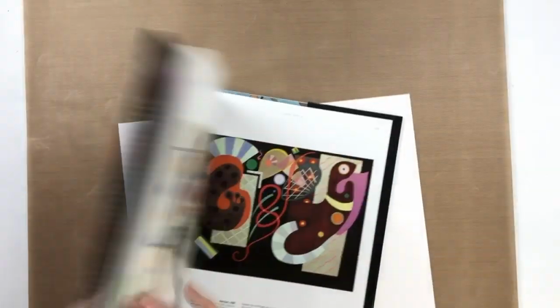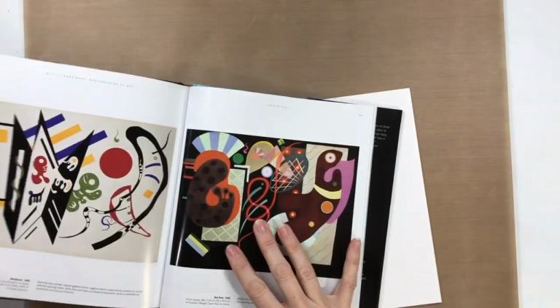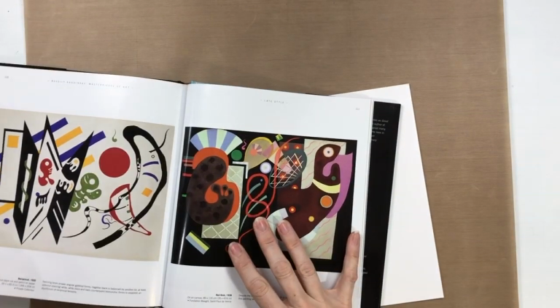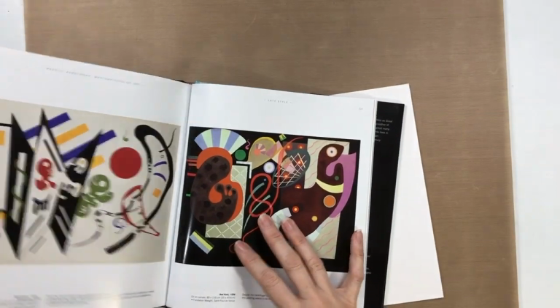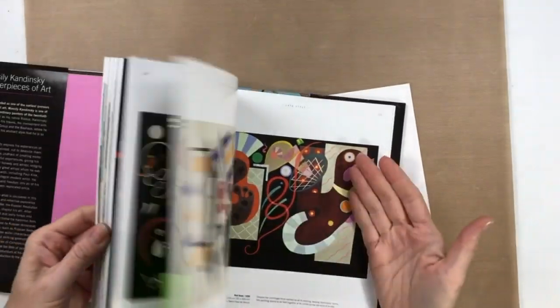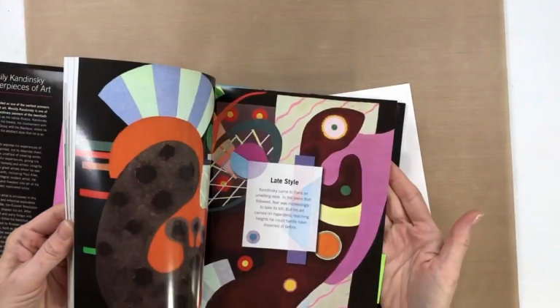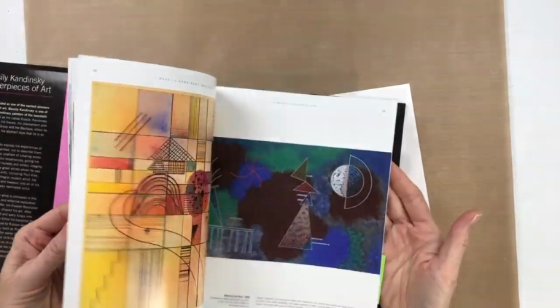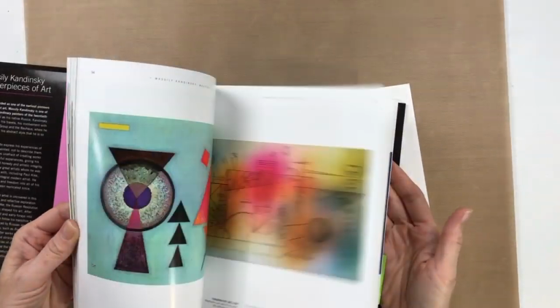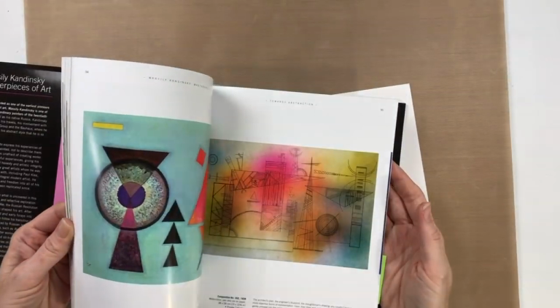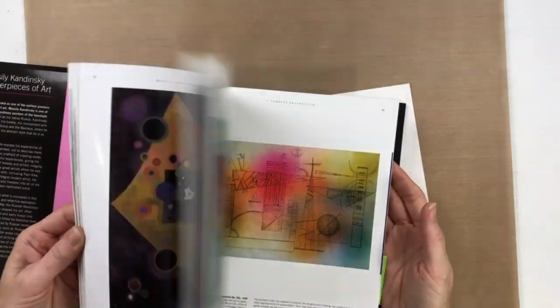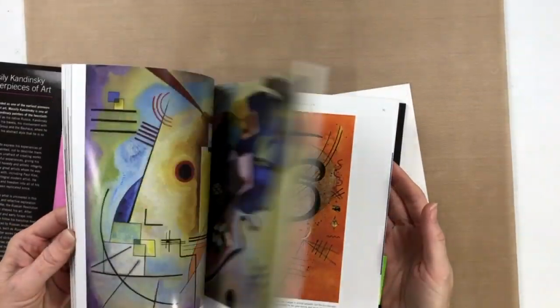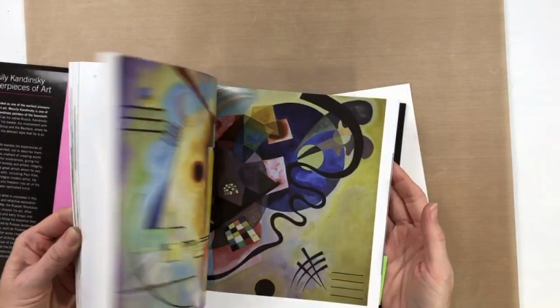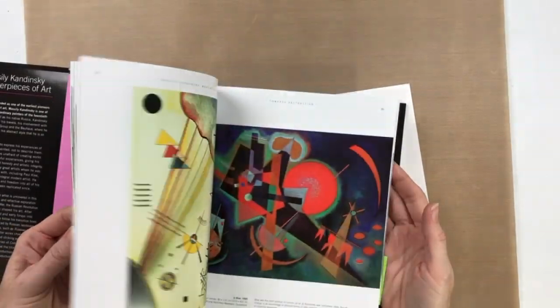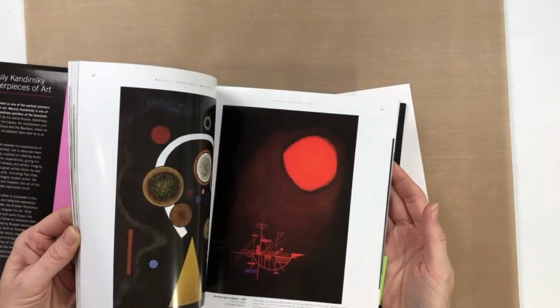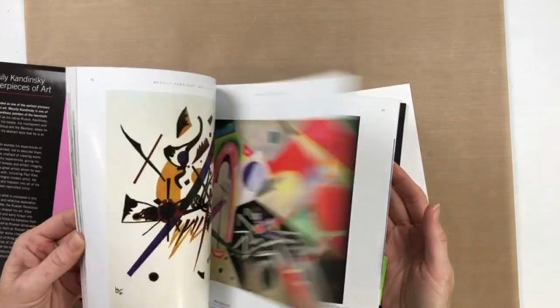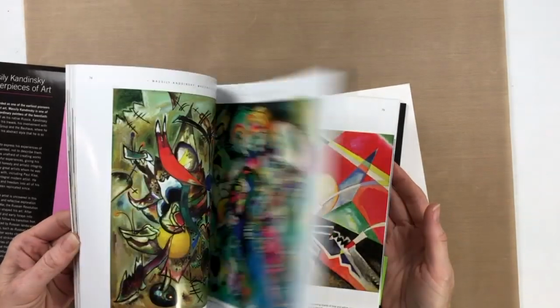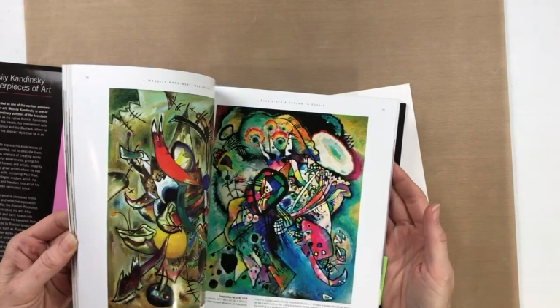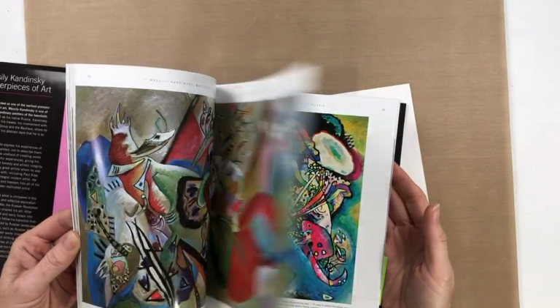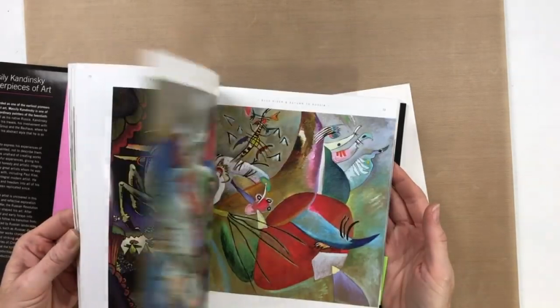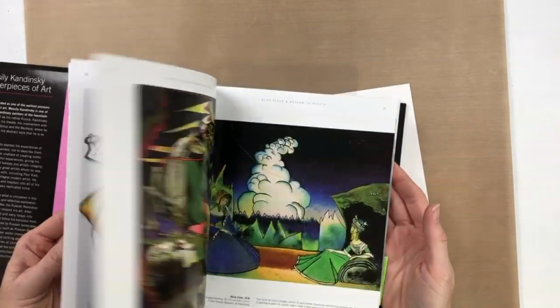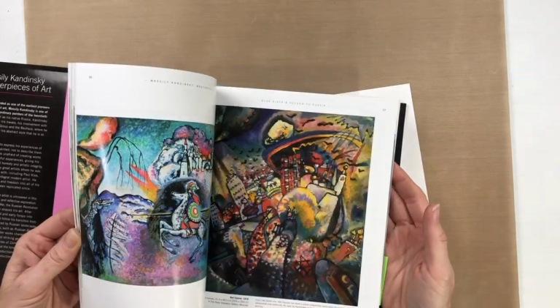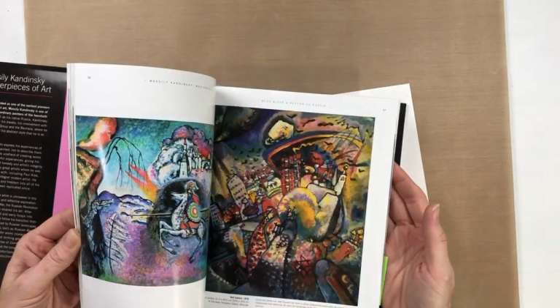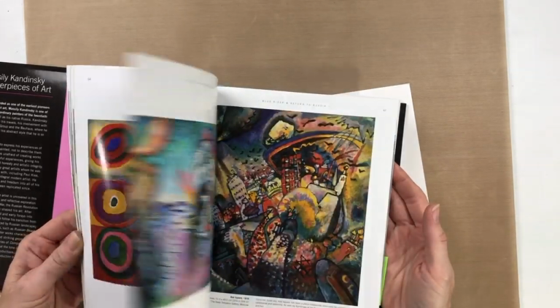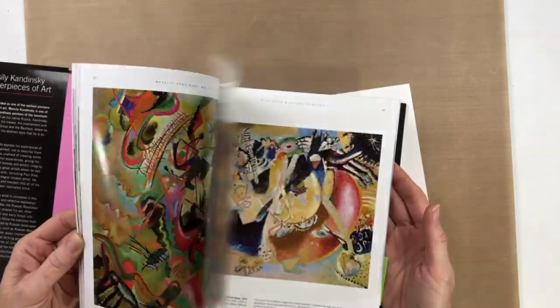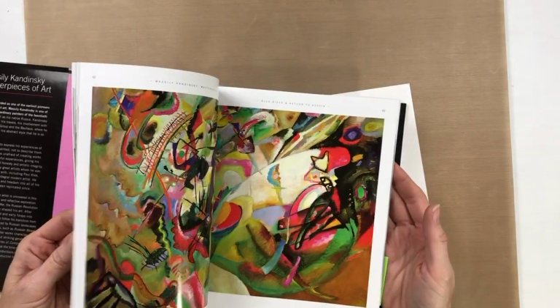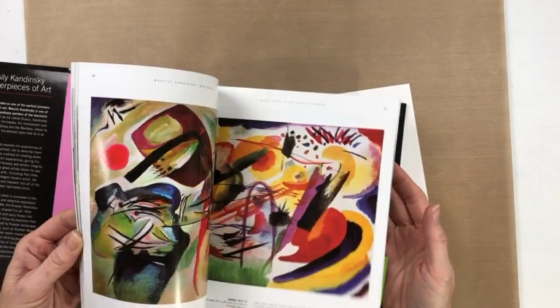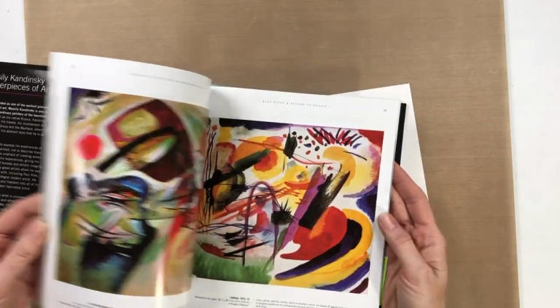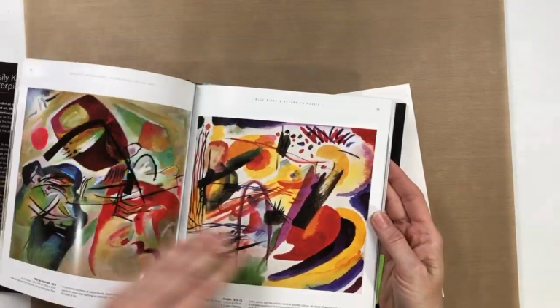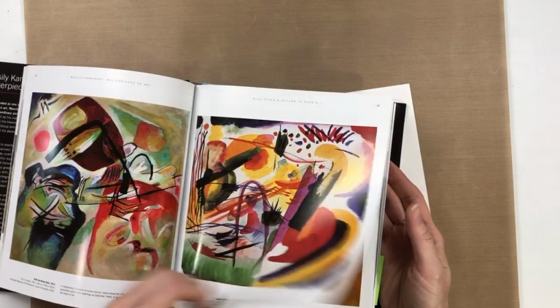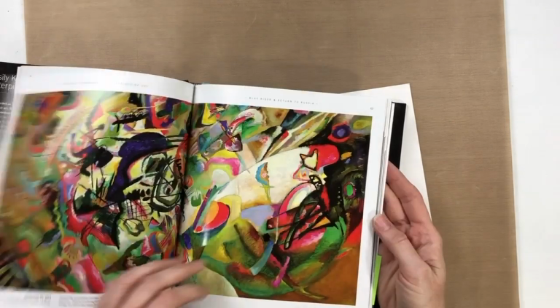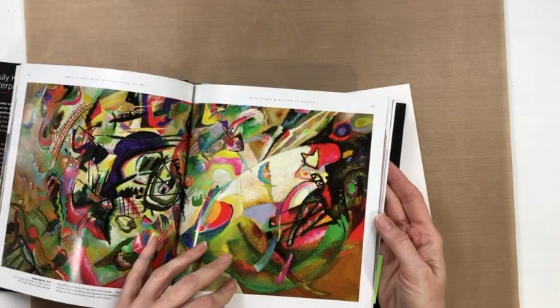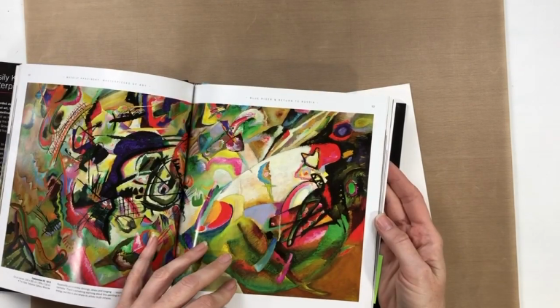Hello everyone, it's Melanie. I had a comment on a video today from Susan who mentioned the little art piece that I did and wondered if it was going to be in my shop.